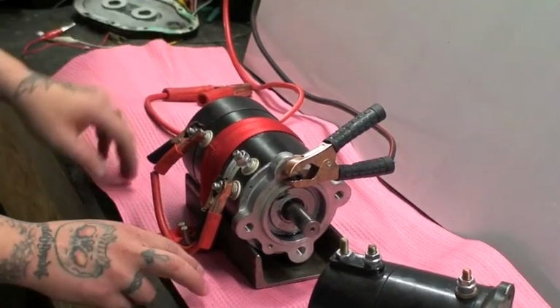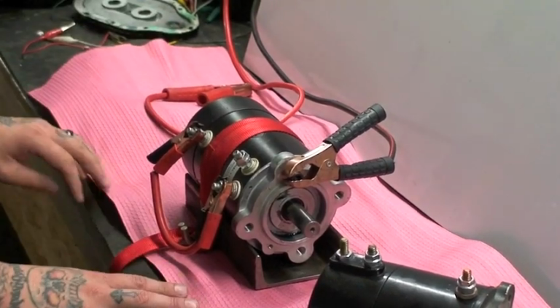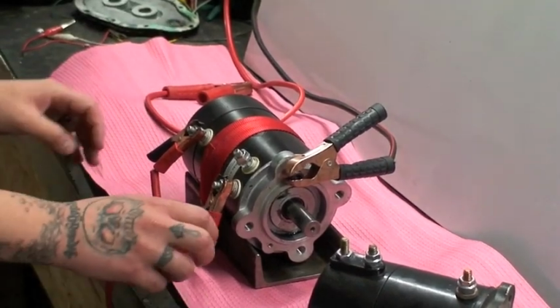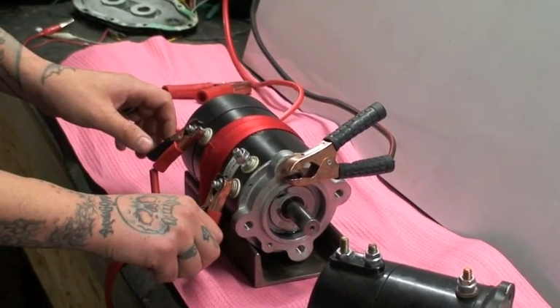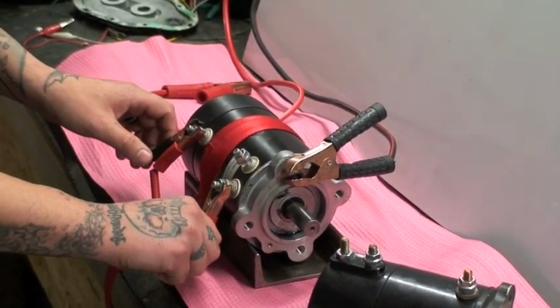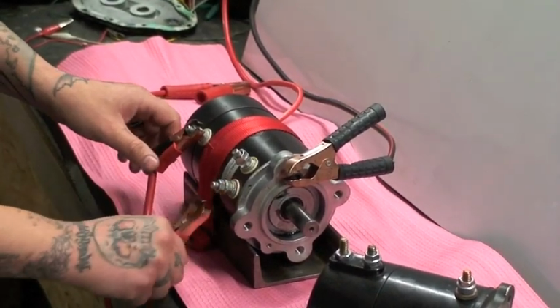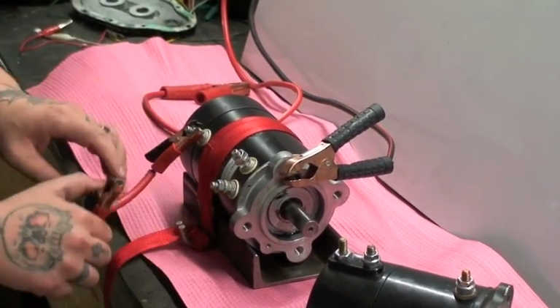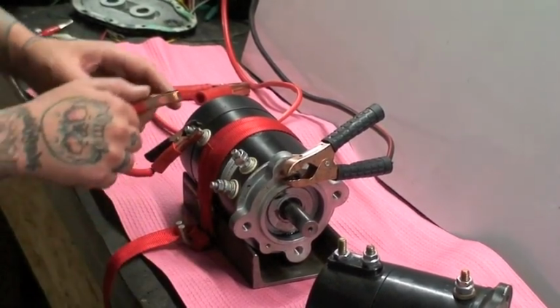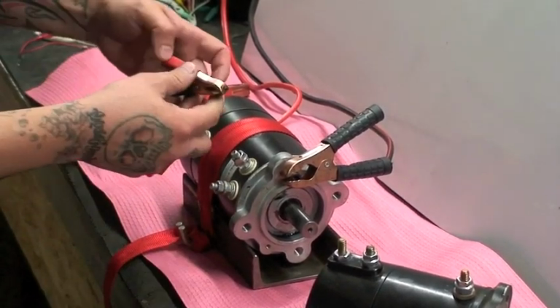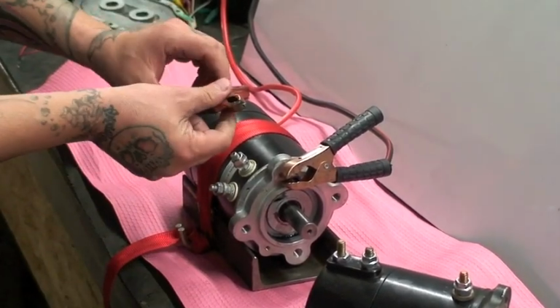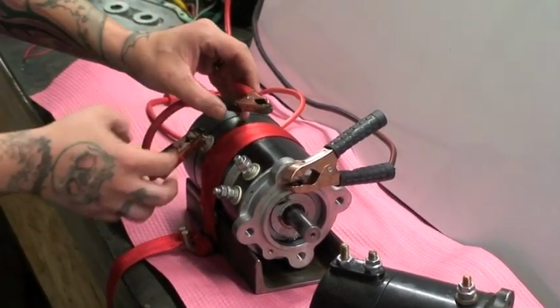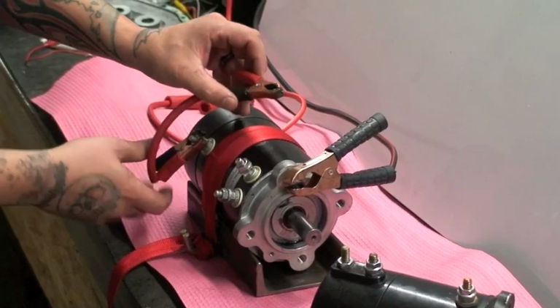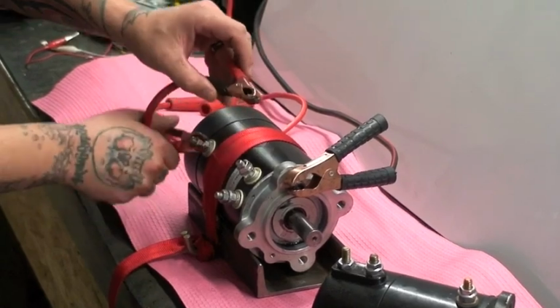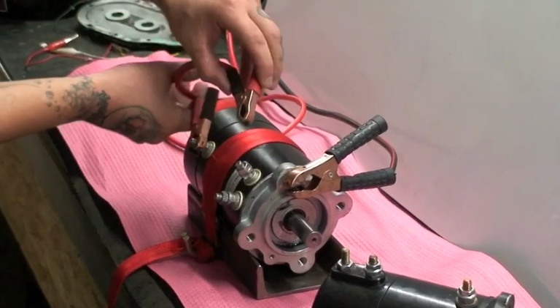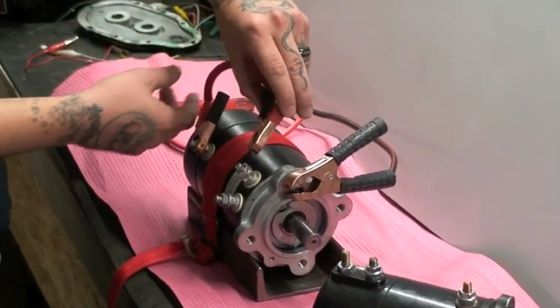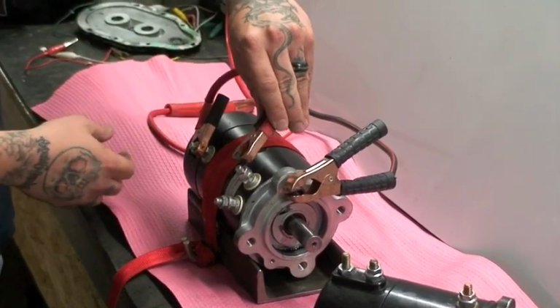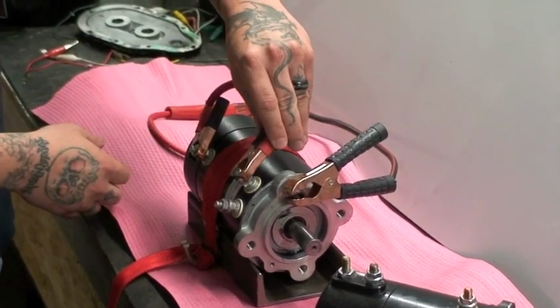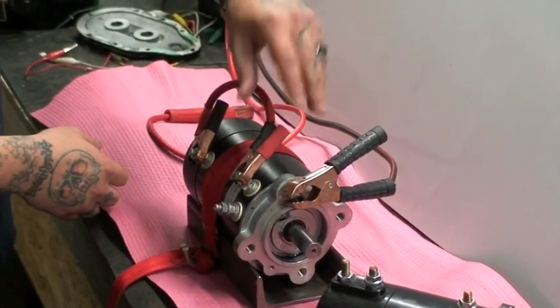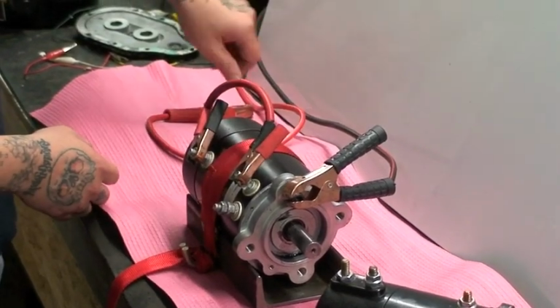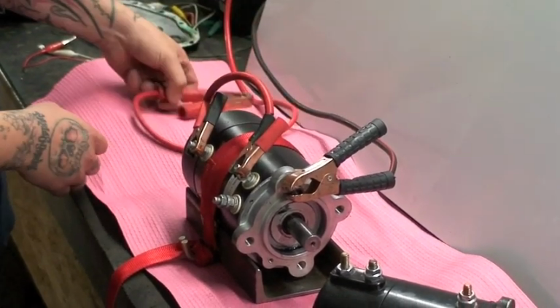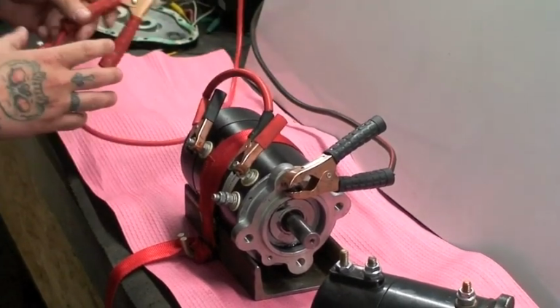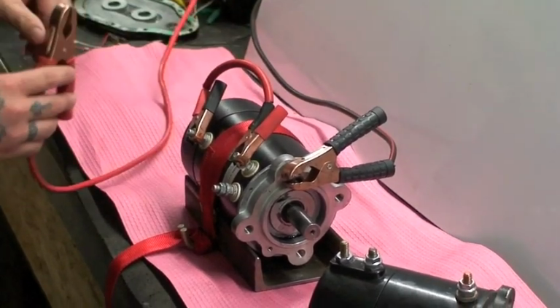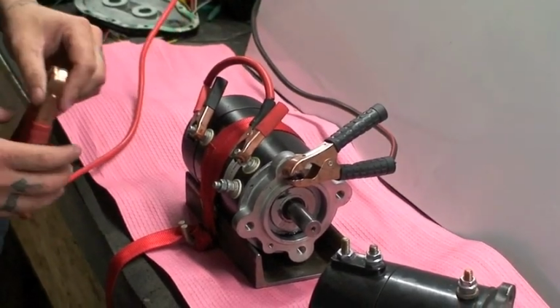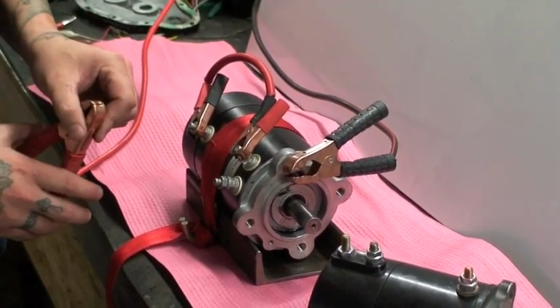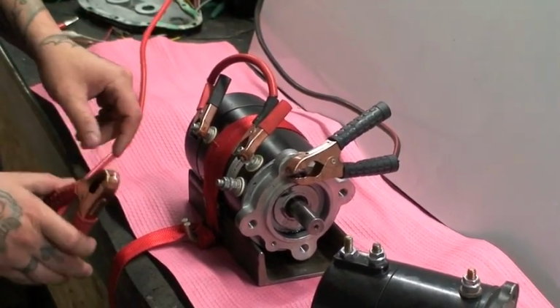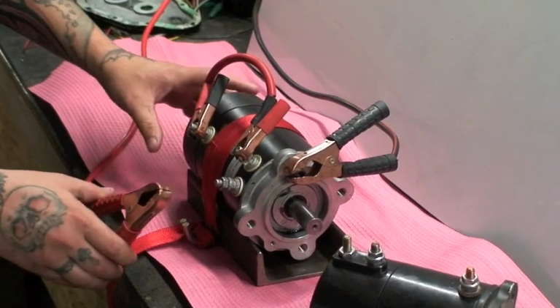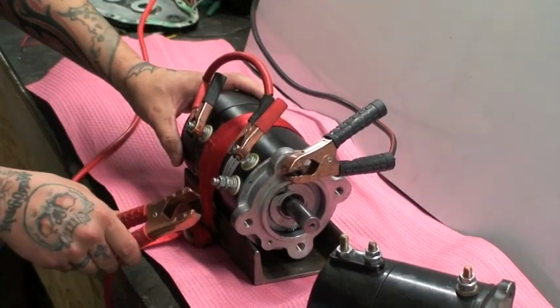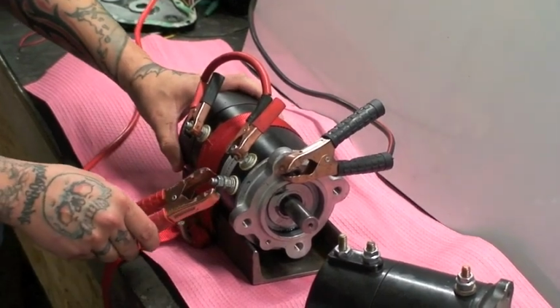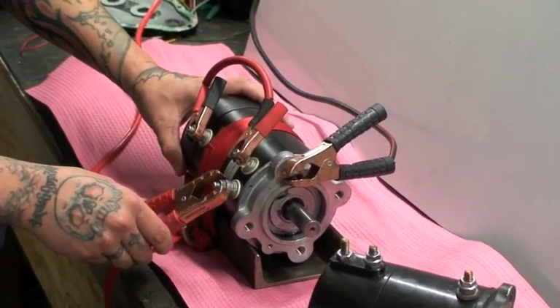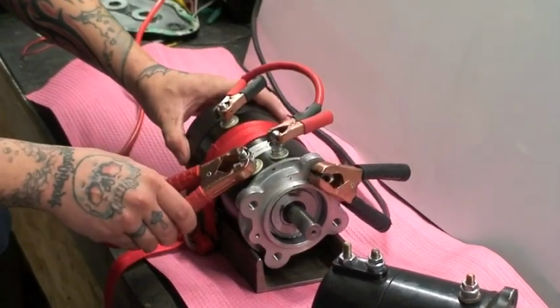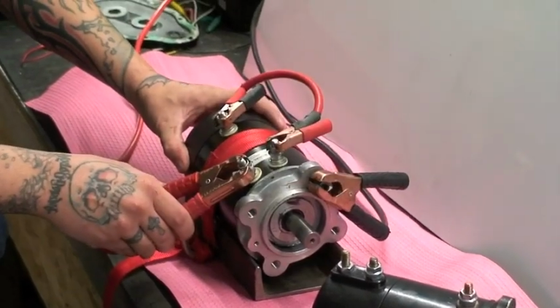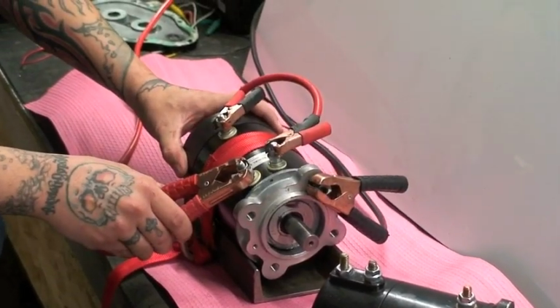To test that the motor works in both directions, we will do this in the opposite direction. We will jump from F1 to the armature post and put power on F2. You can tell this motor is good now in both directions.